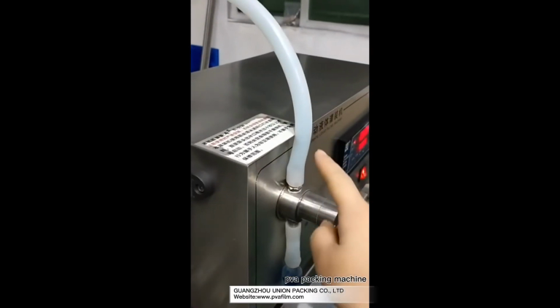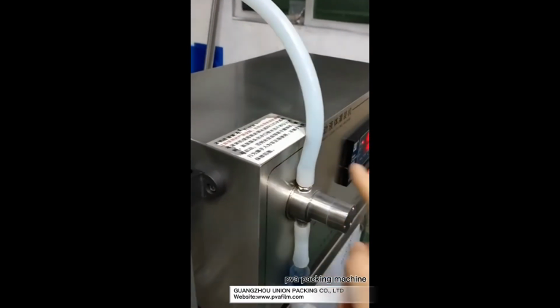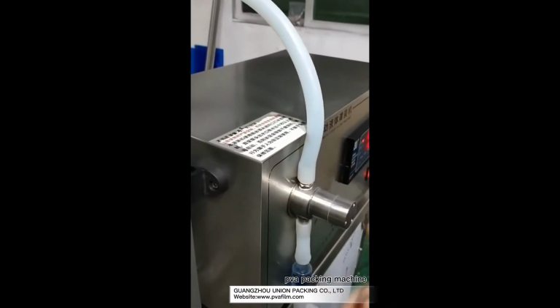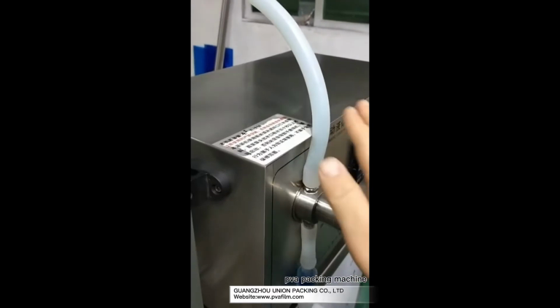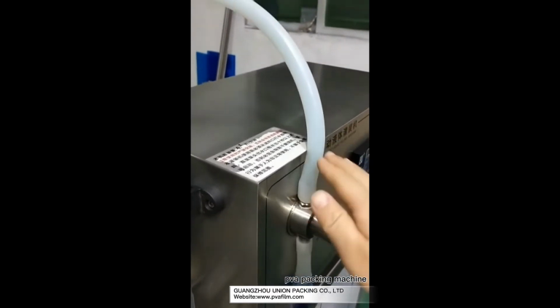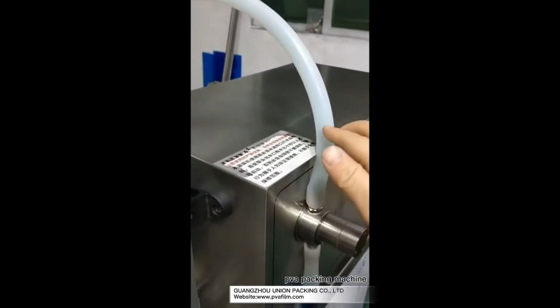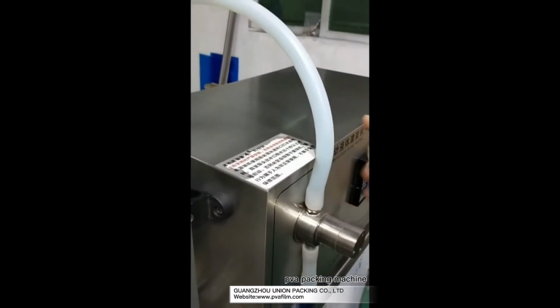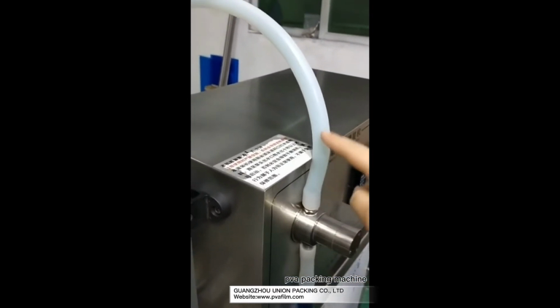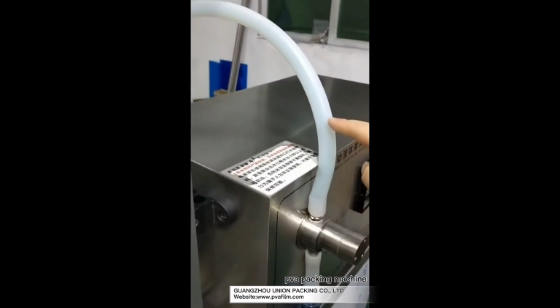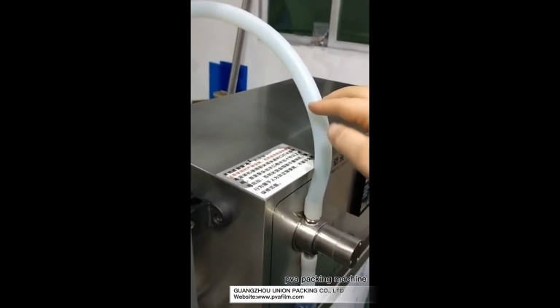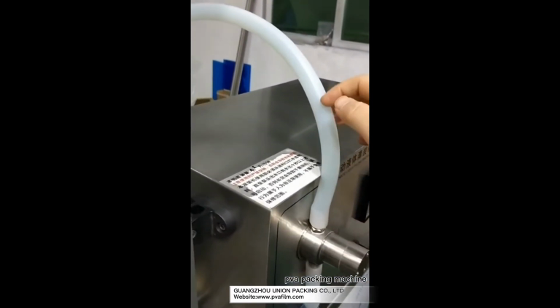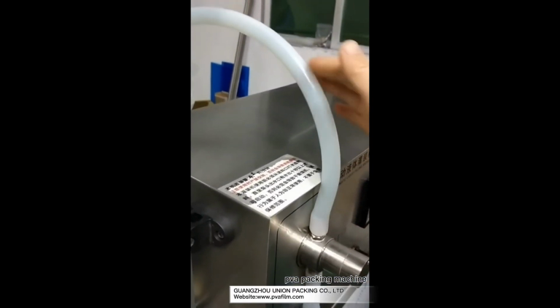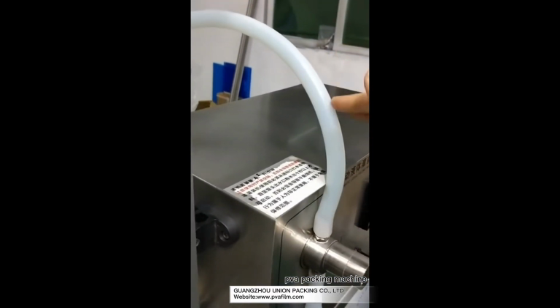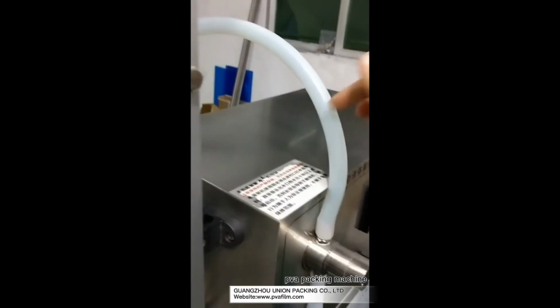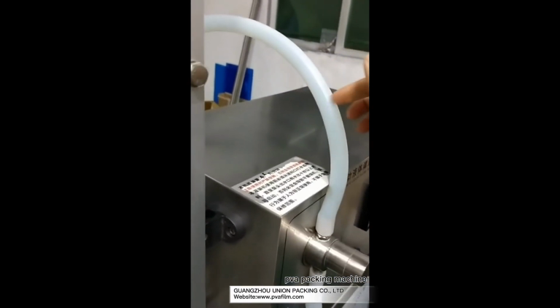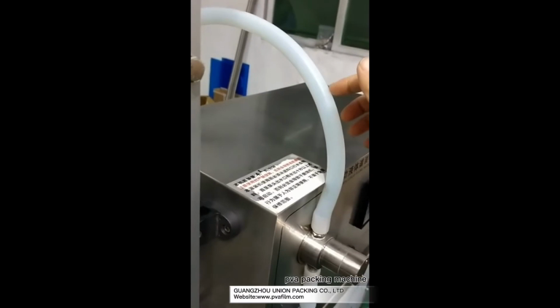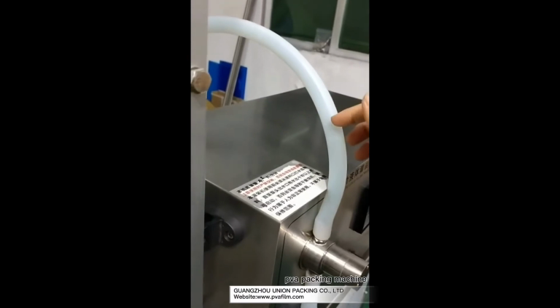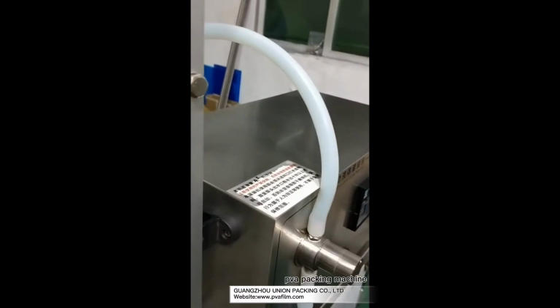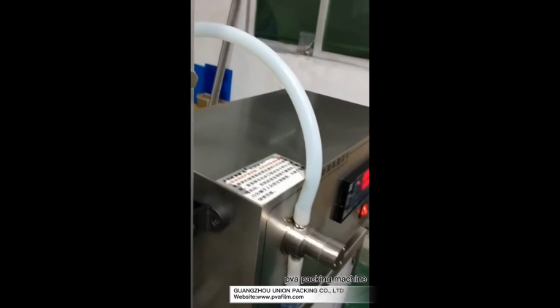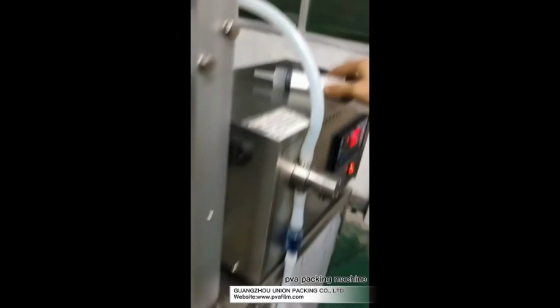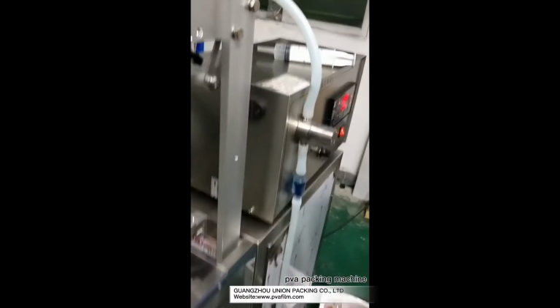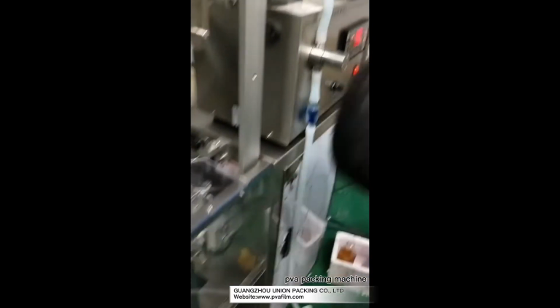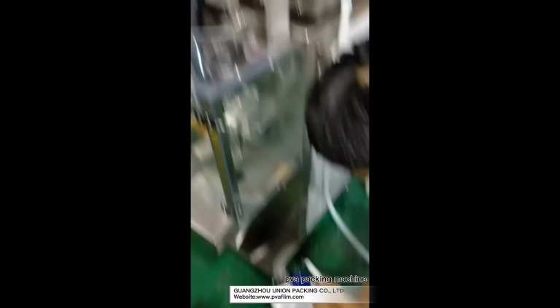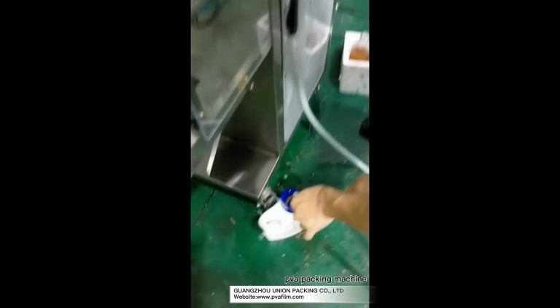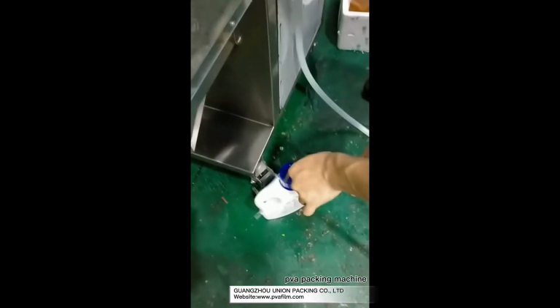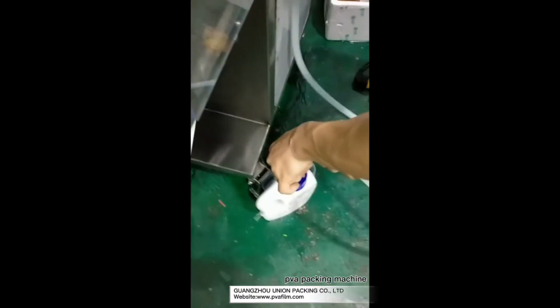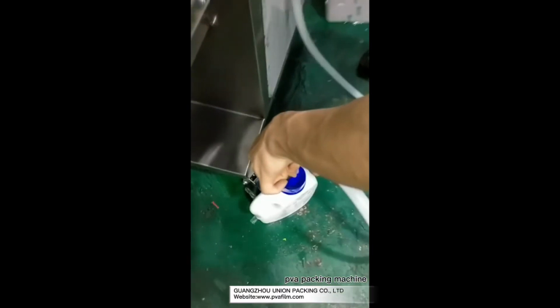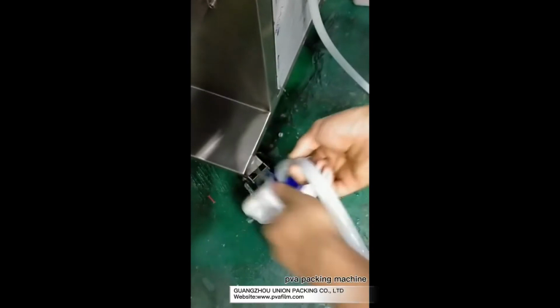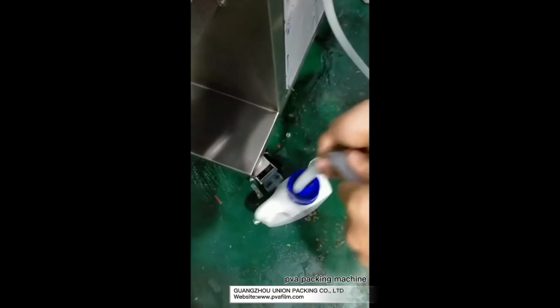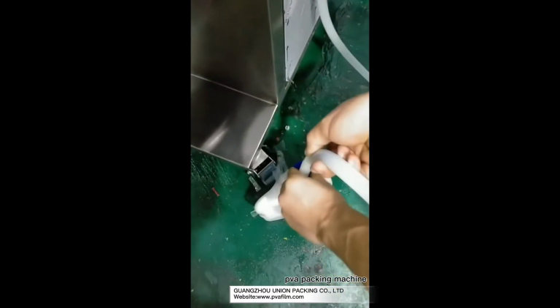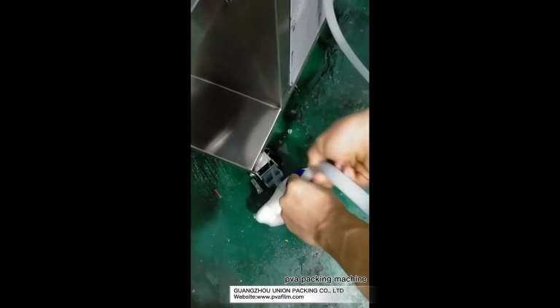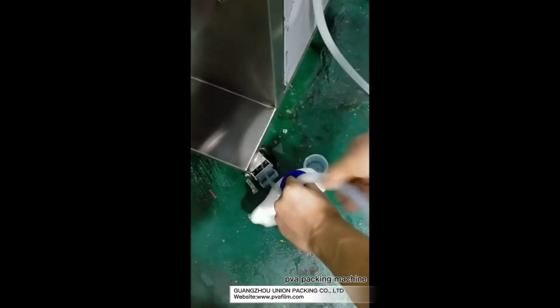You can see when the liquid inside the tube arrives at this level, that is okay. Then put the tube inside the tank on the ground.